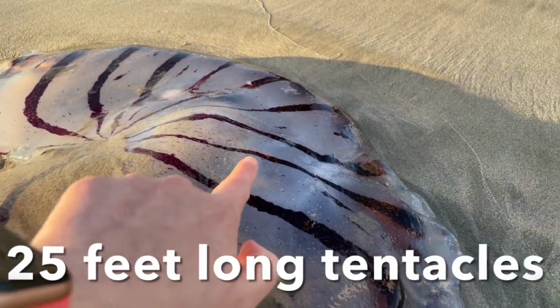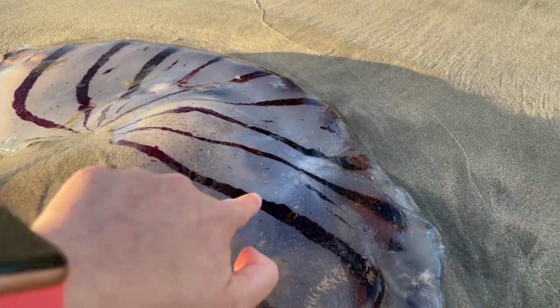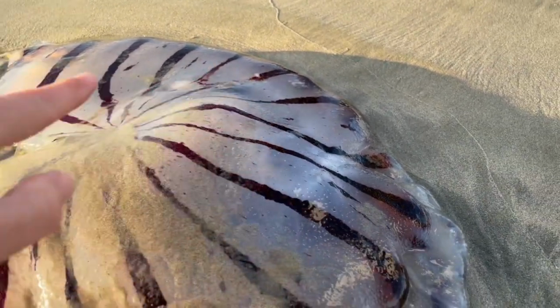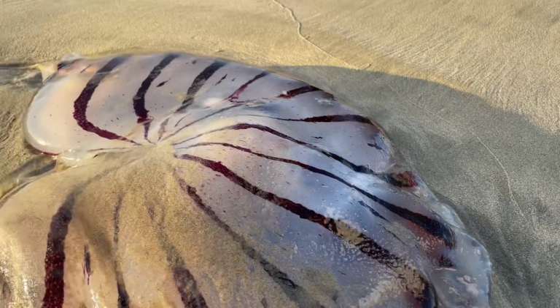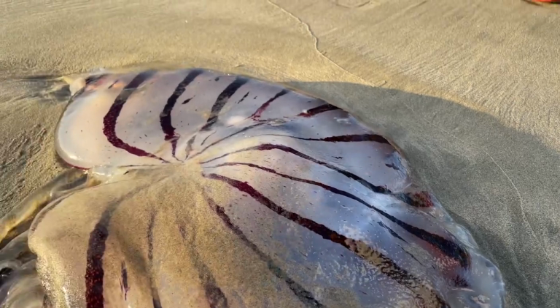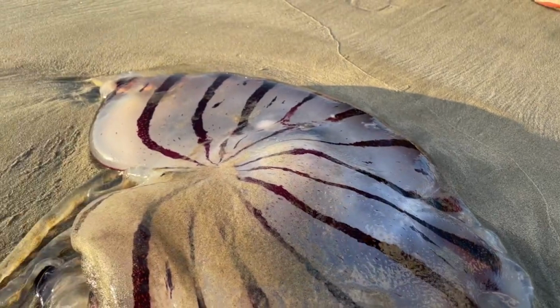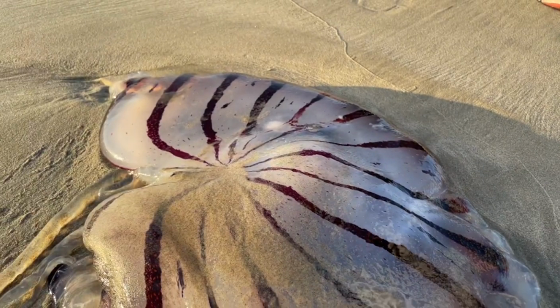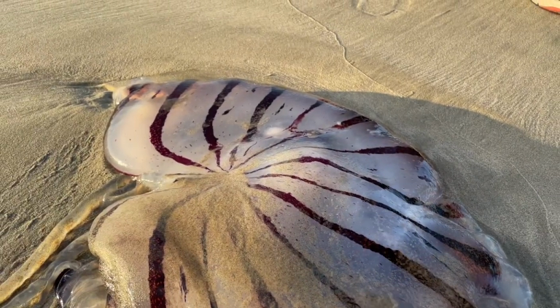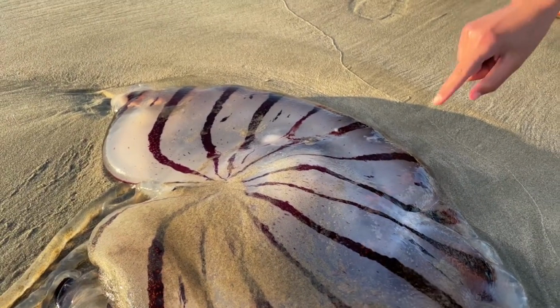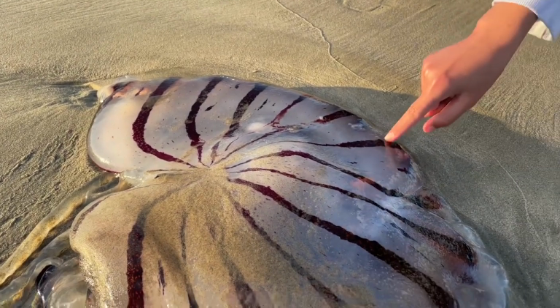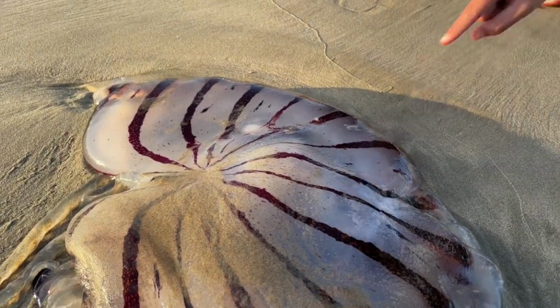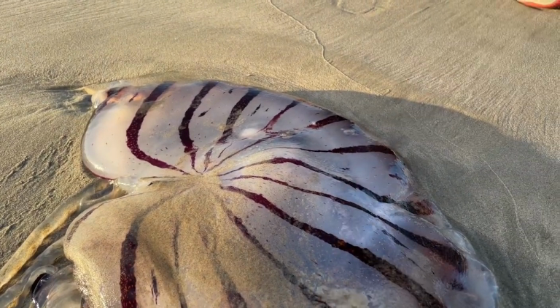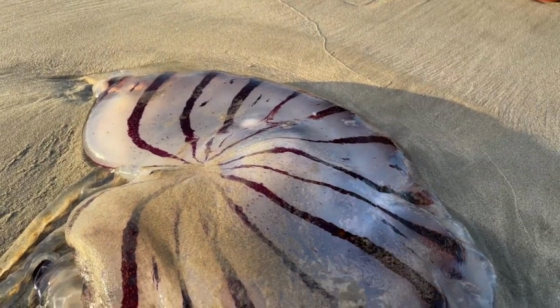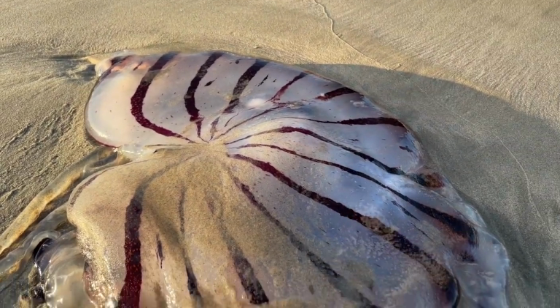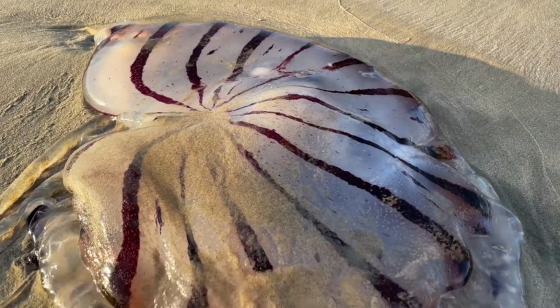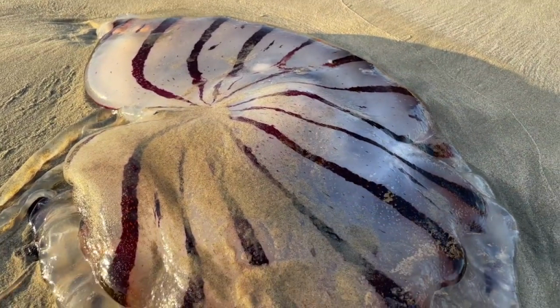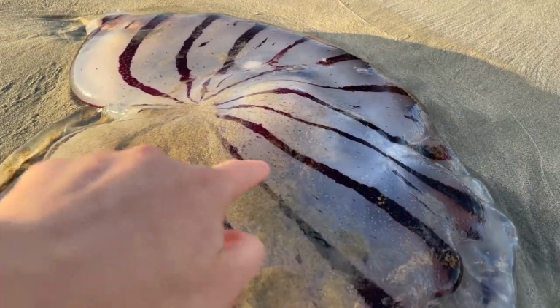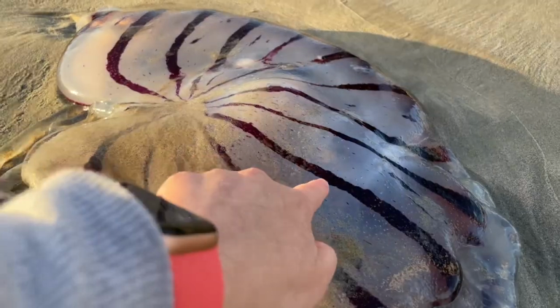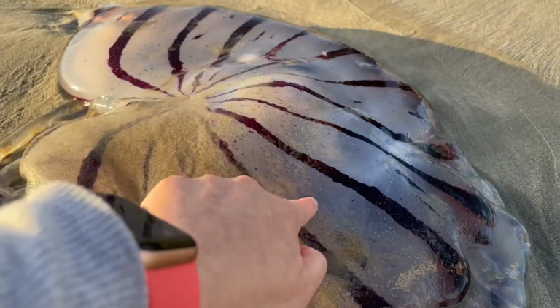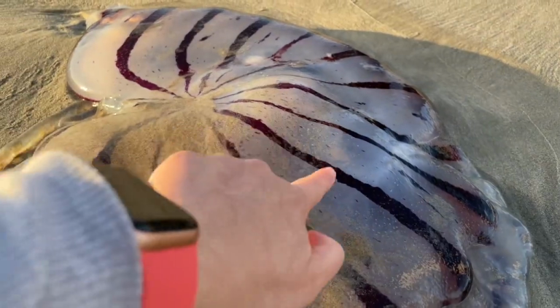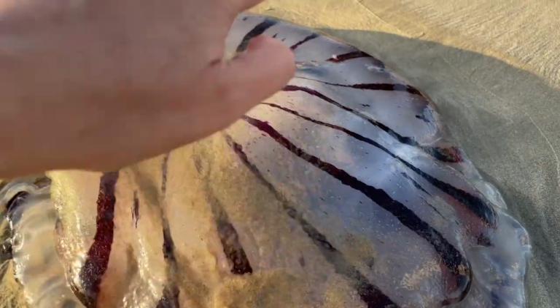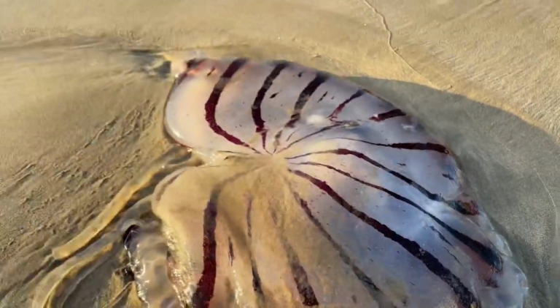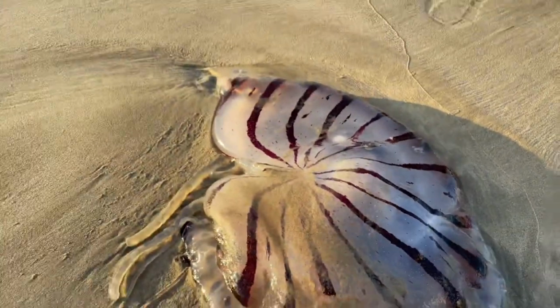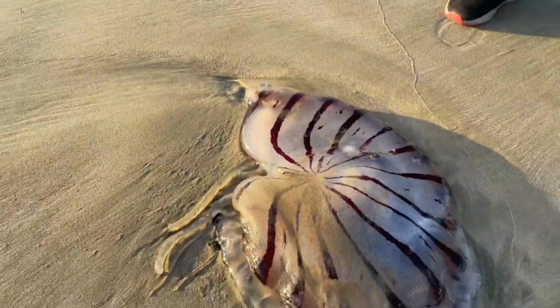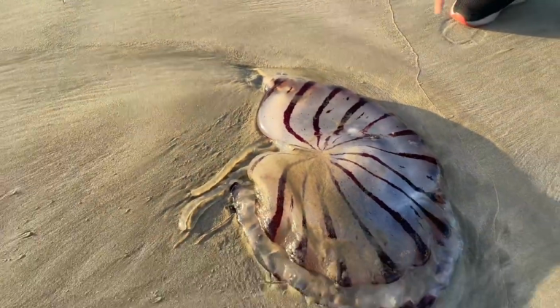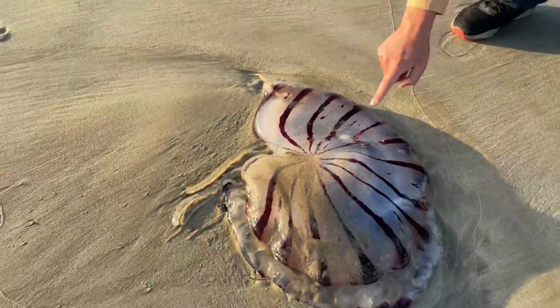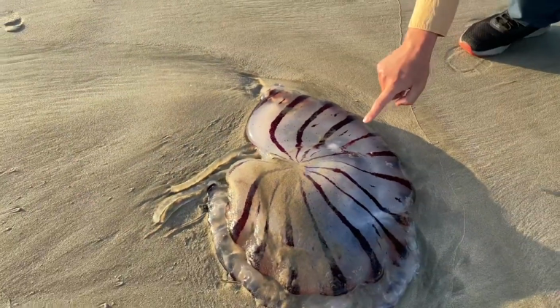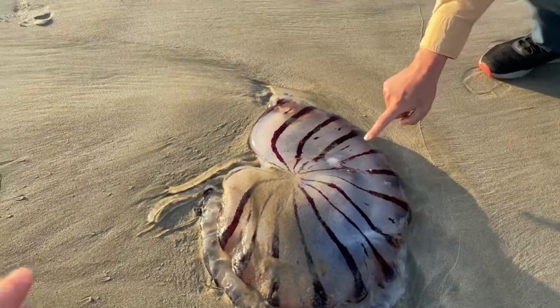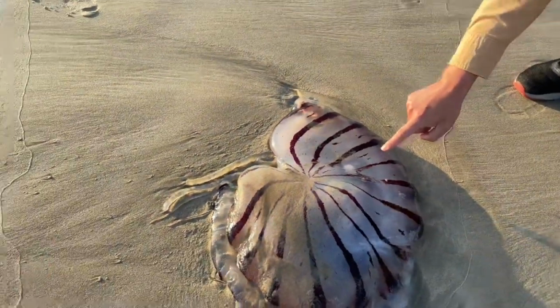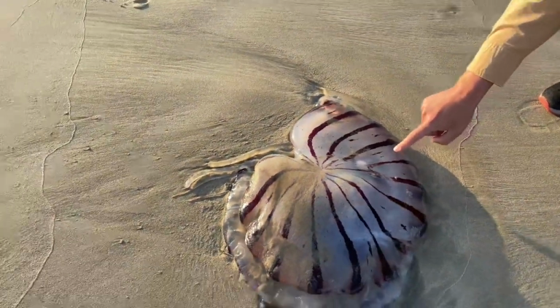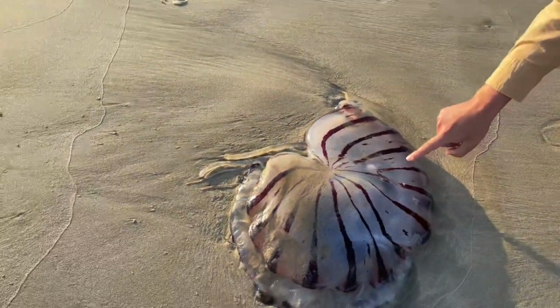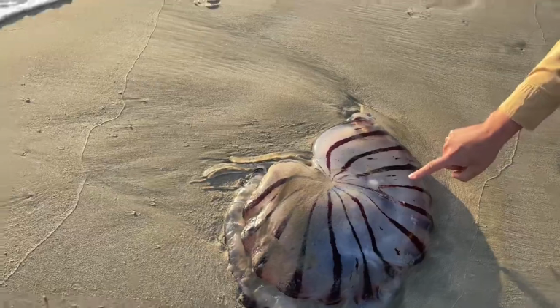We also discovered that it is a pretty common jellyfish off the shores of California. Its range can be as far north as Monterey and as far south as San Diego.